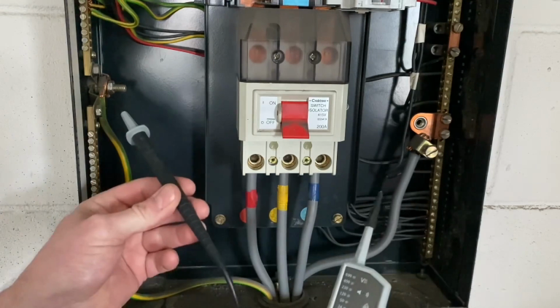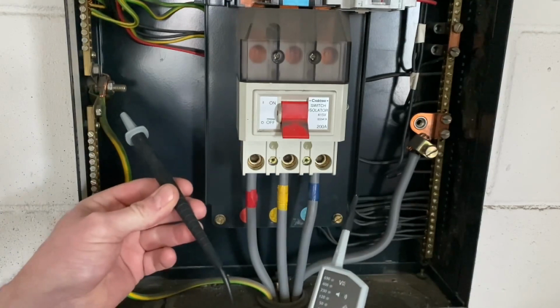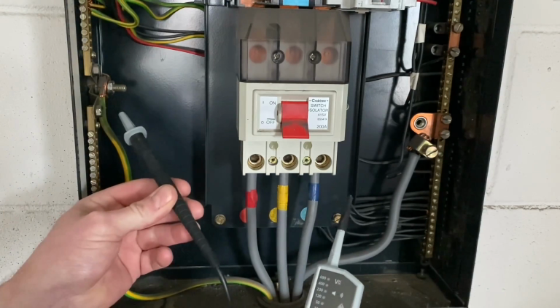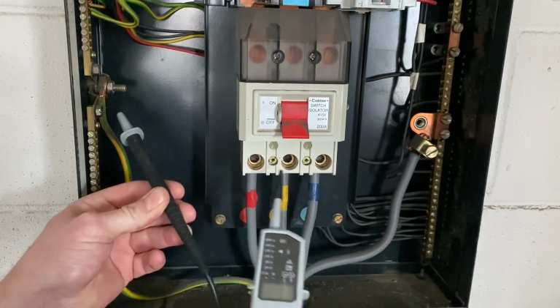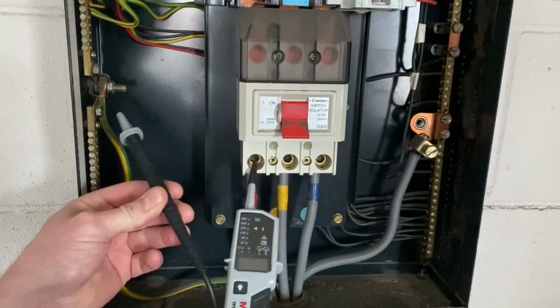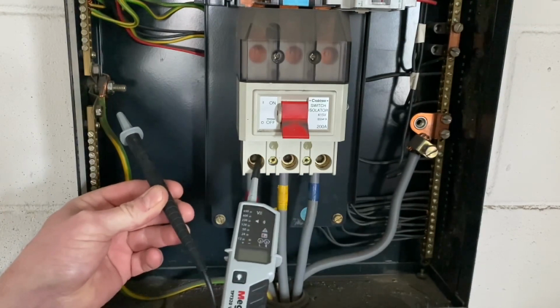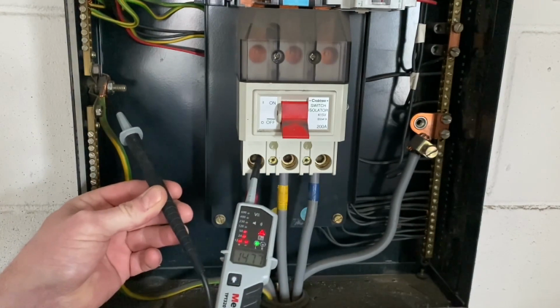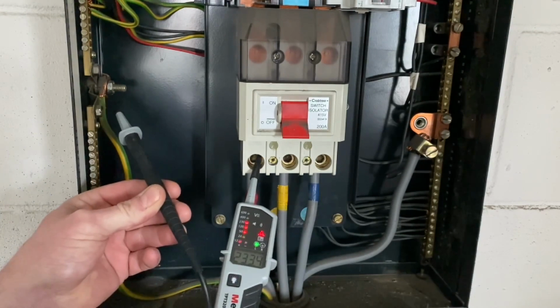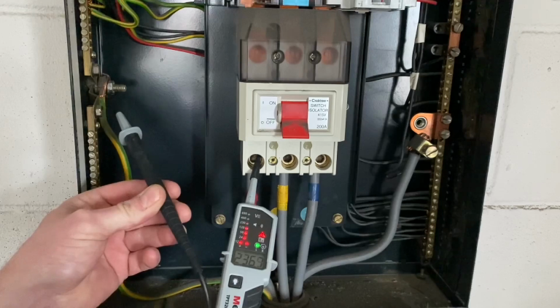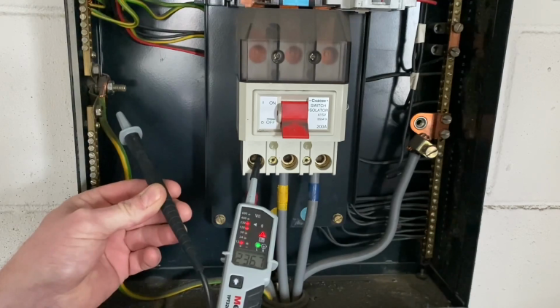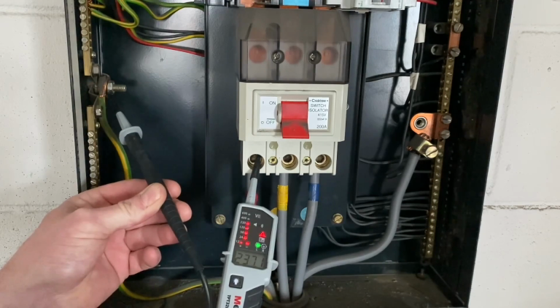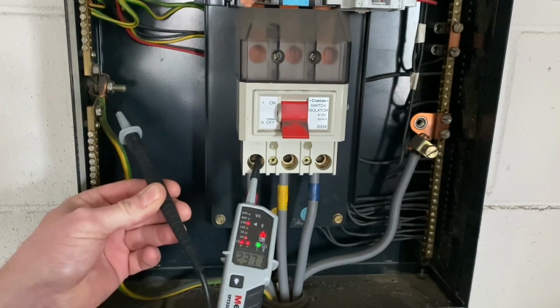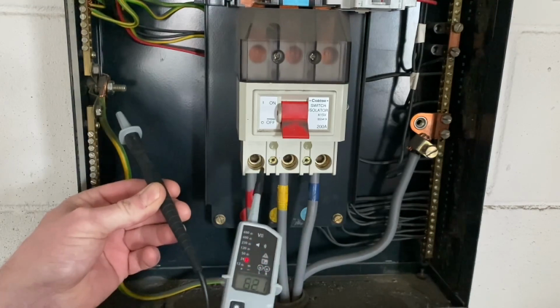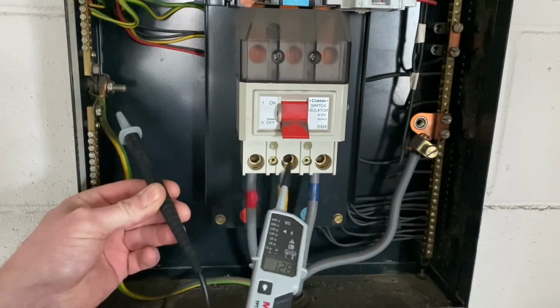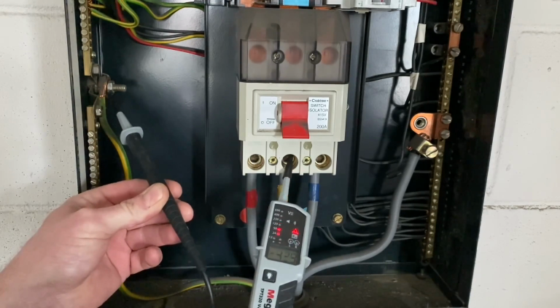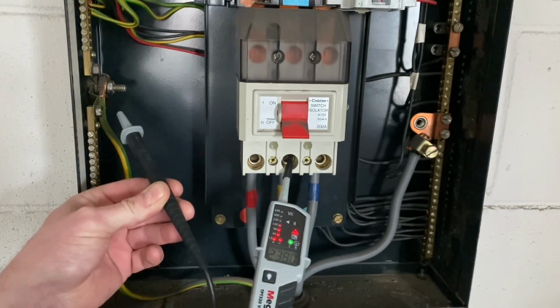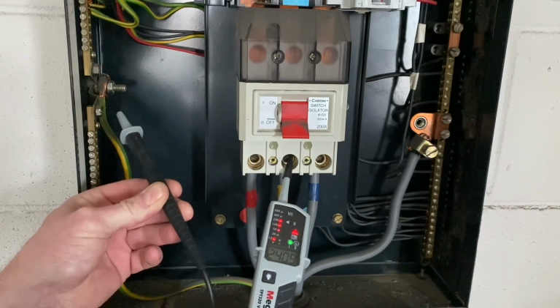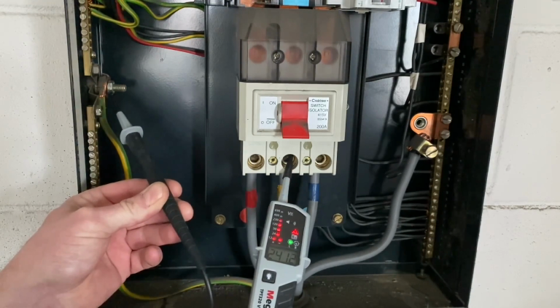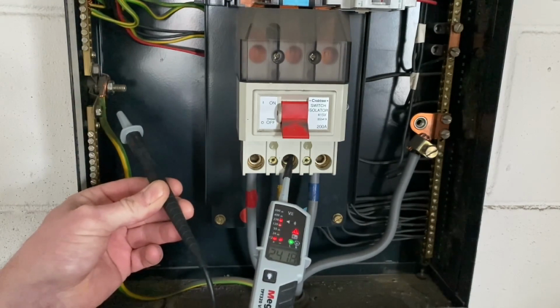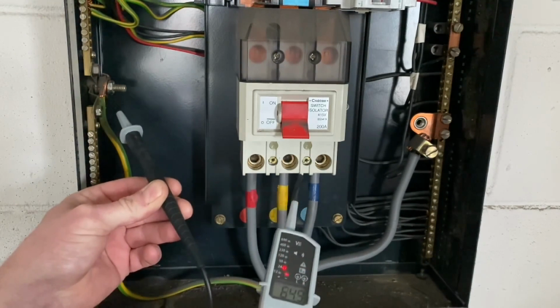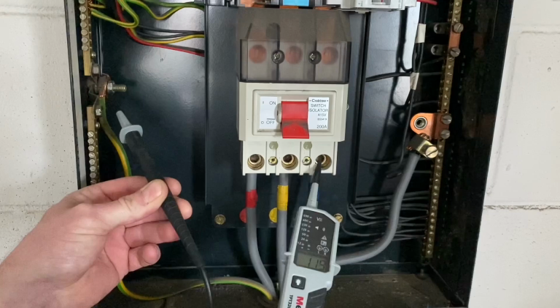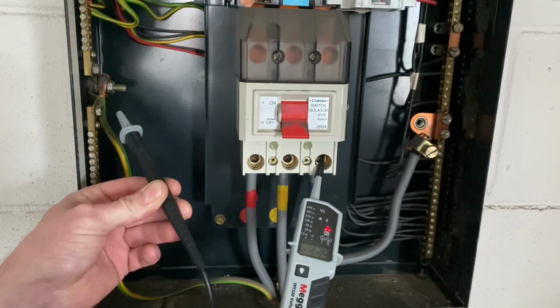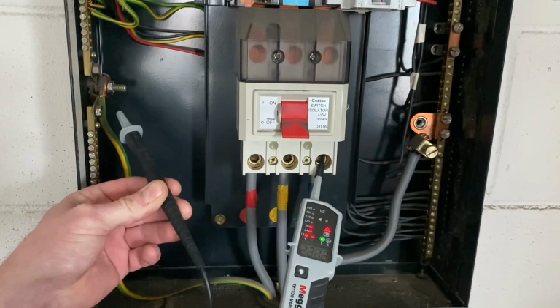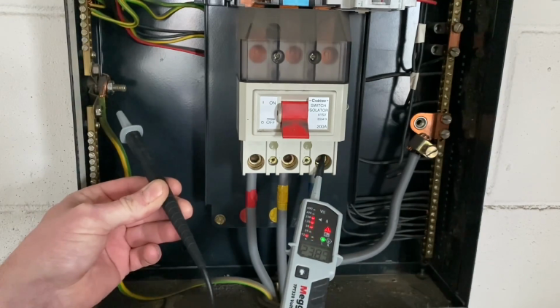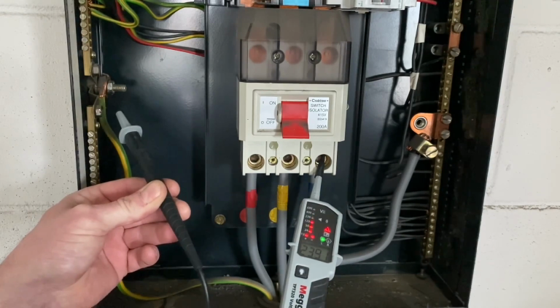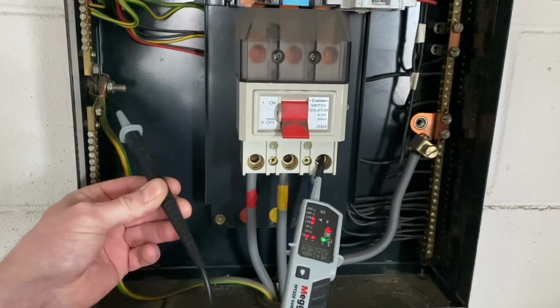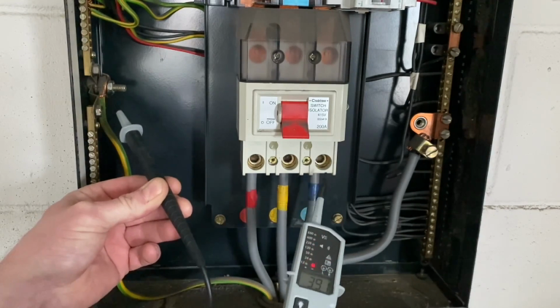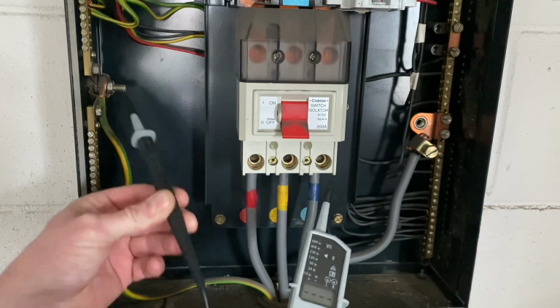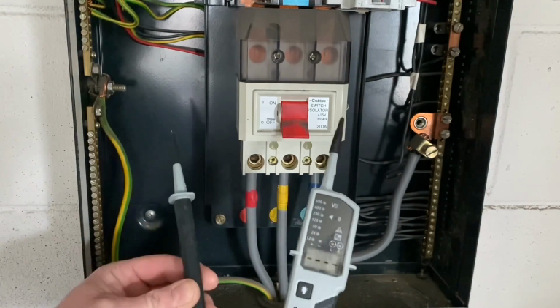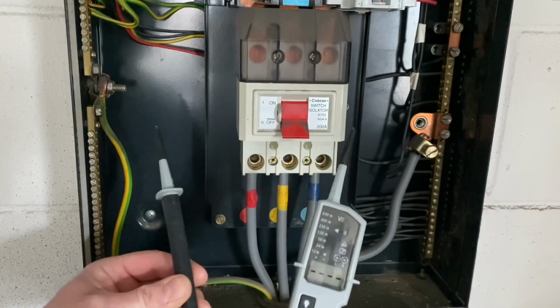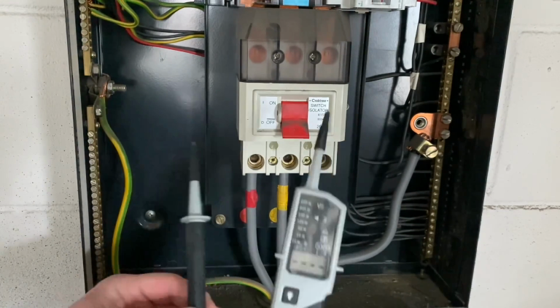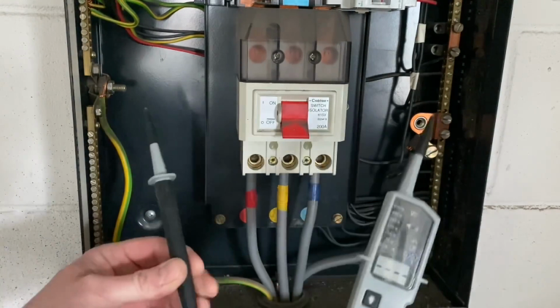Starting with the least dangerous conductor — the earthing conductor — and then onto L1. You can see the voltage there off L1, and onto L2, off L2, and onto L3, off L3. And there we go, that's the first sequence done.